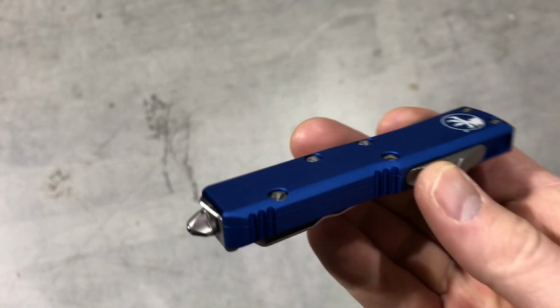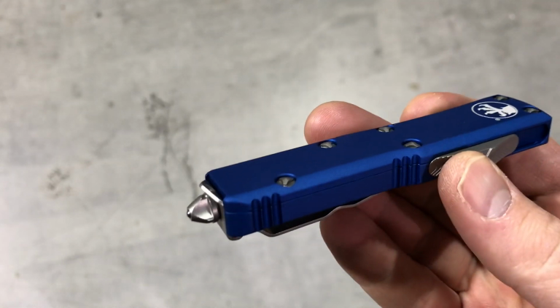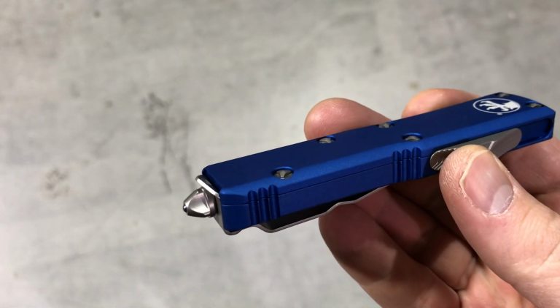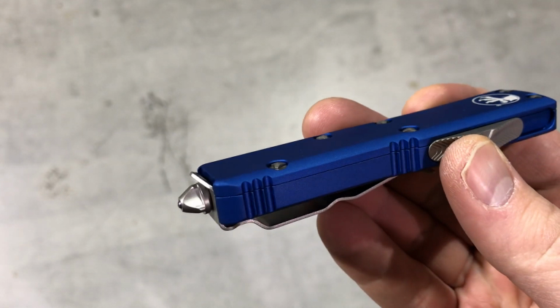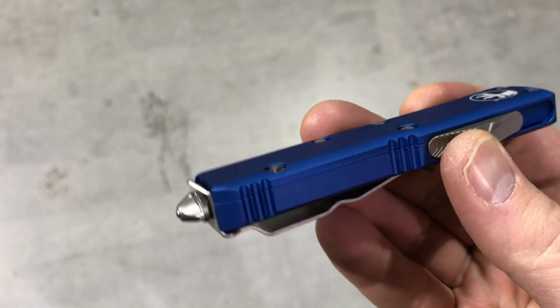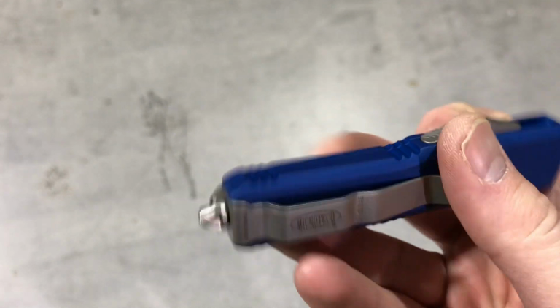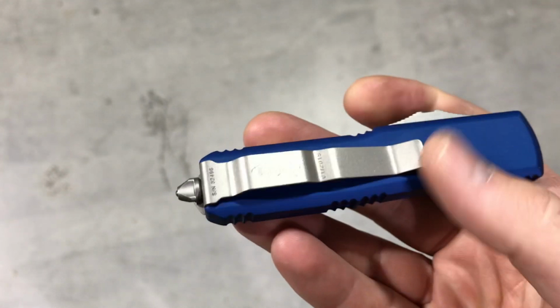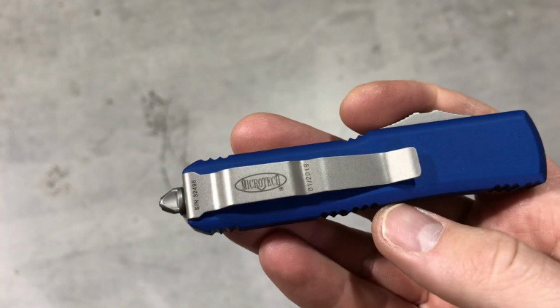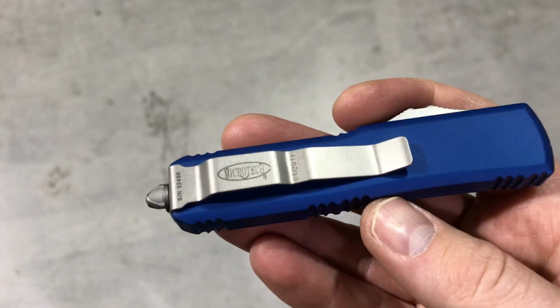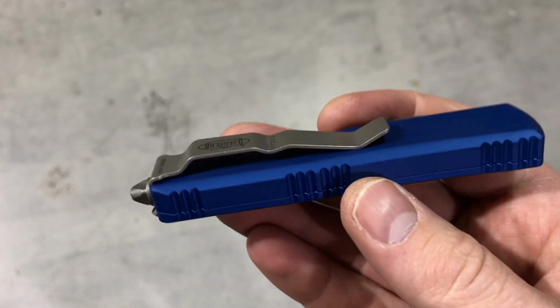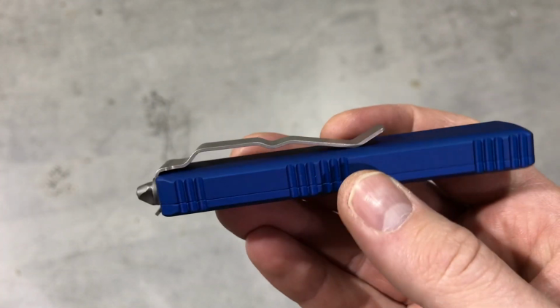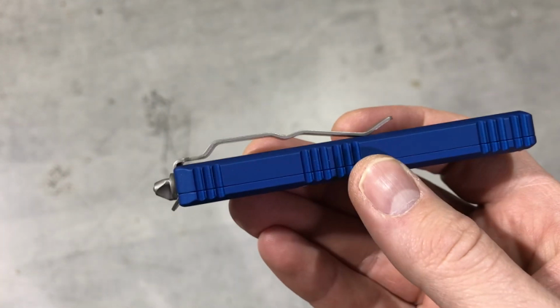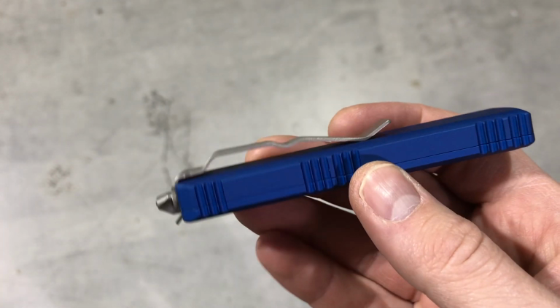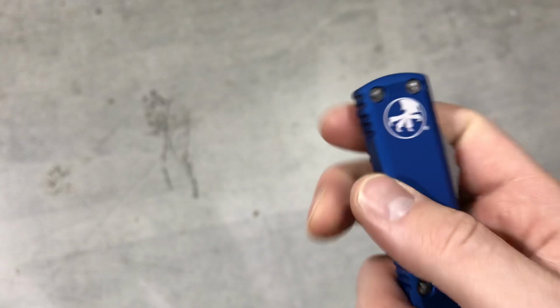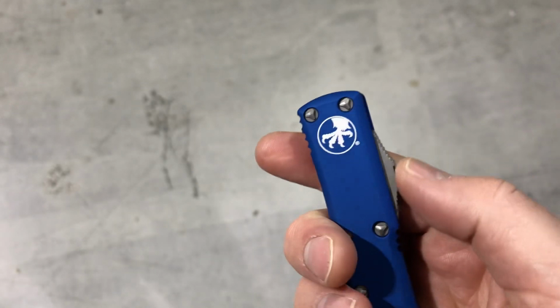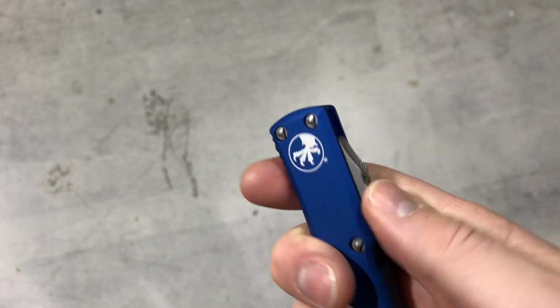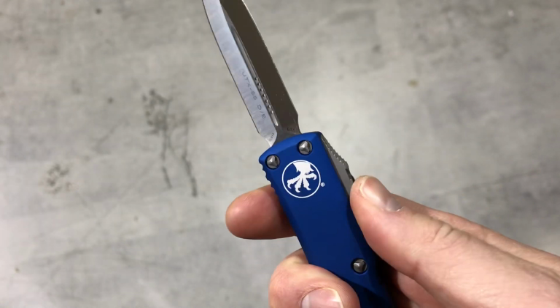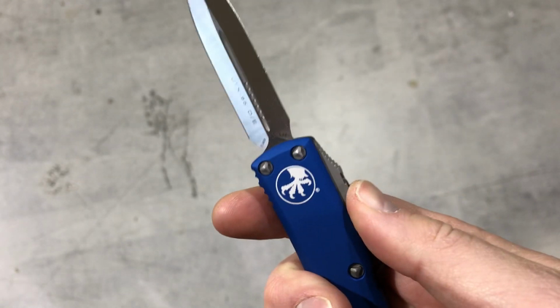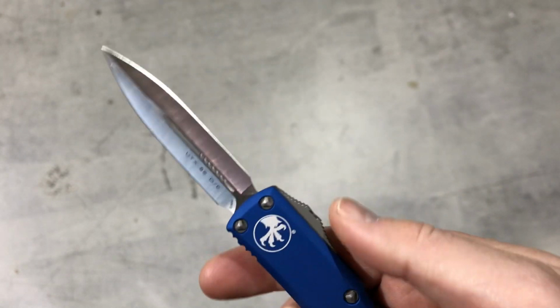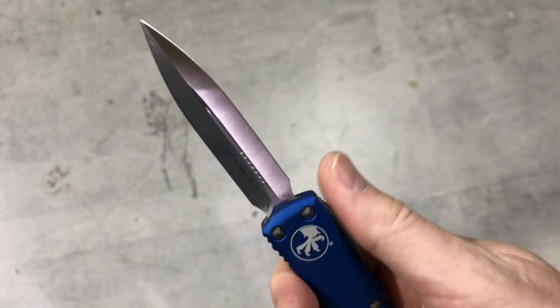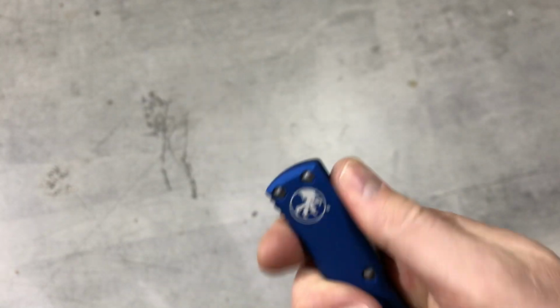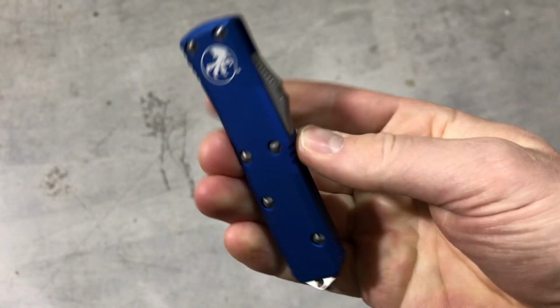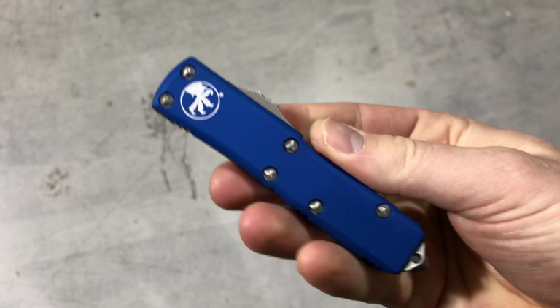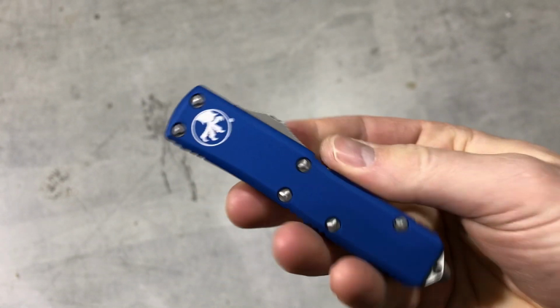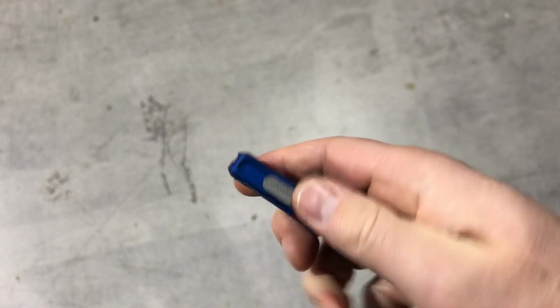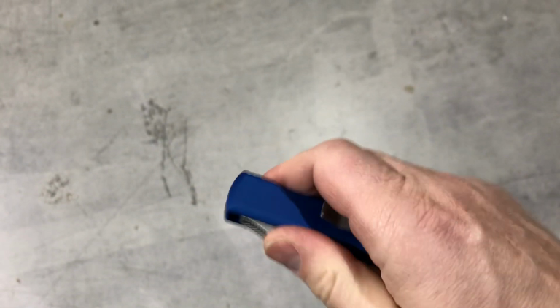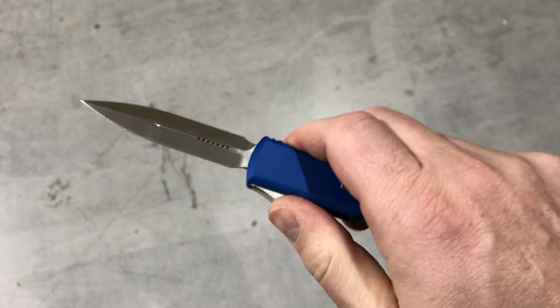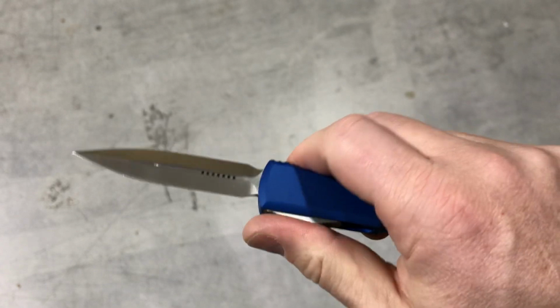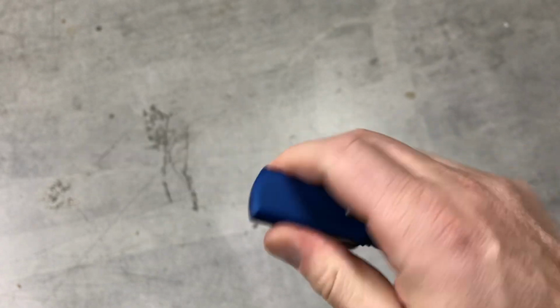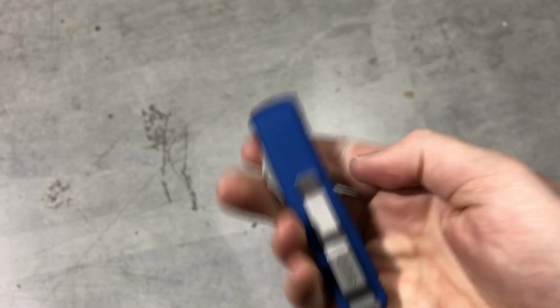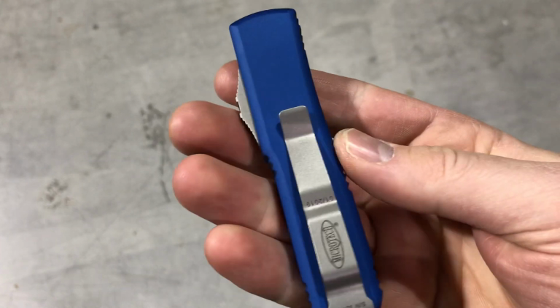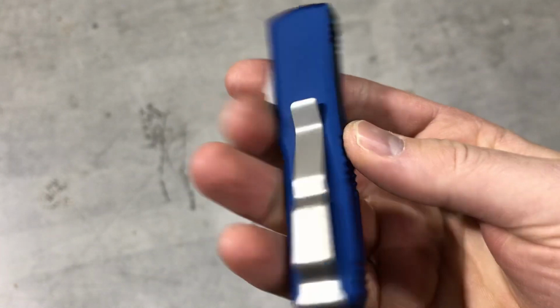It's got the glass breaker on the back, Microtech pocket clip, birthdate, serial number, and that side actuating trigger. Just a fantastic smaller compact out-the-front.